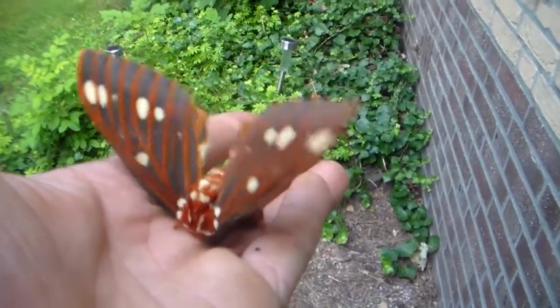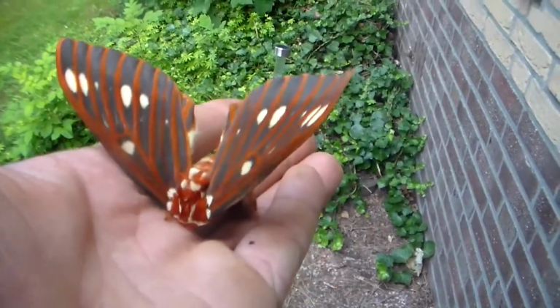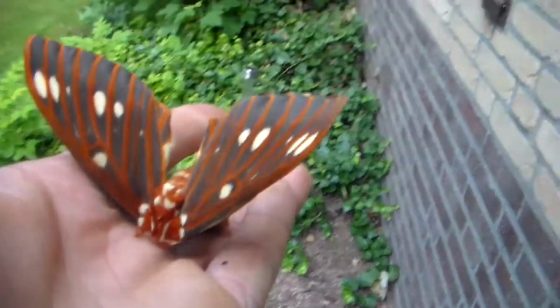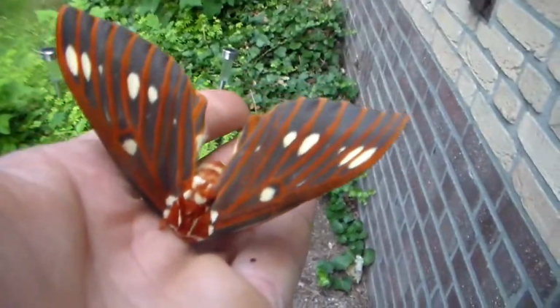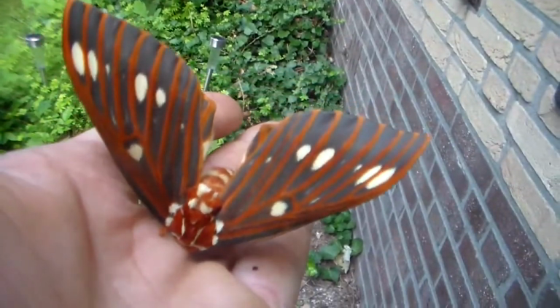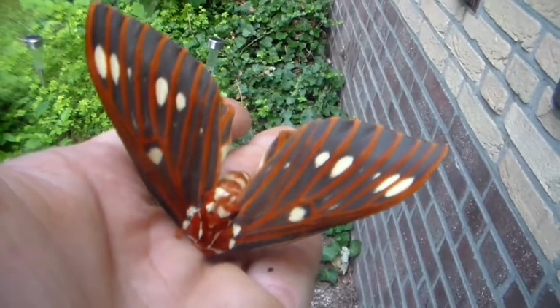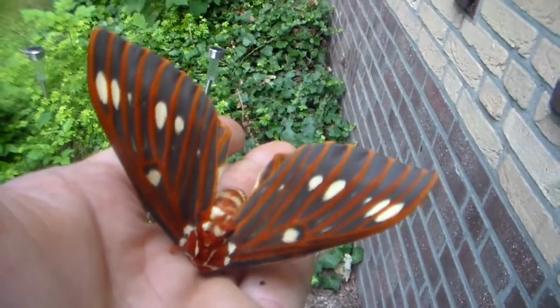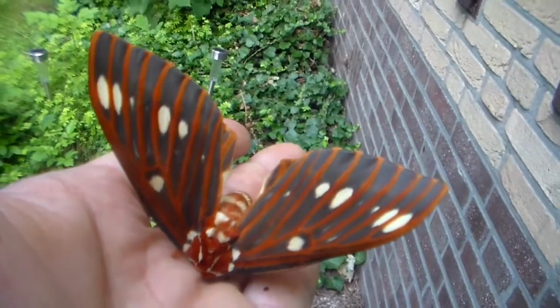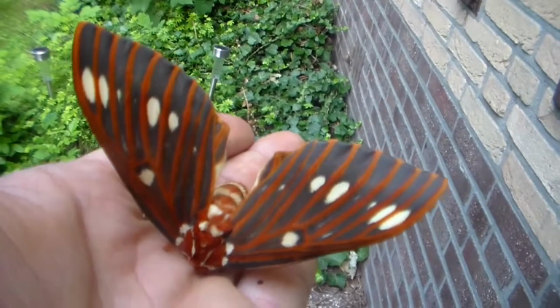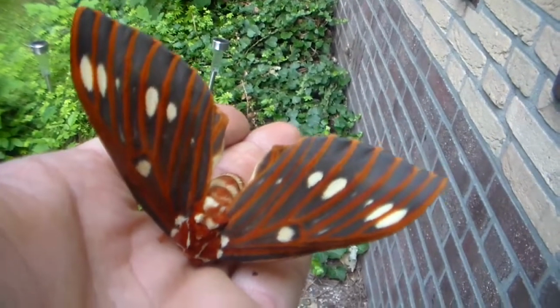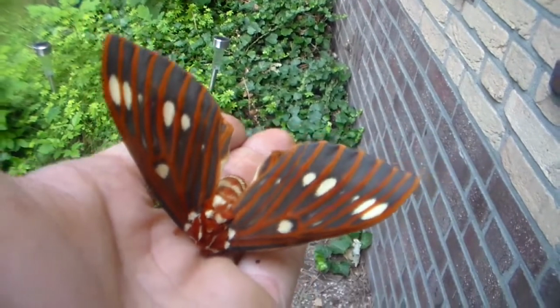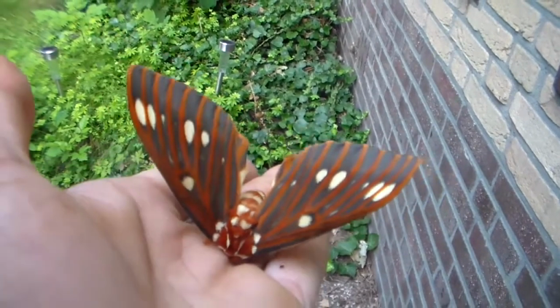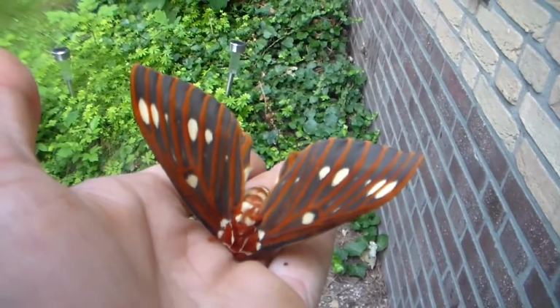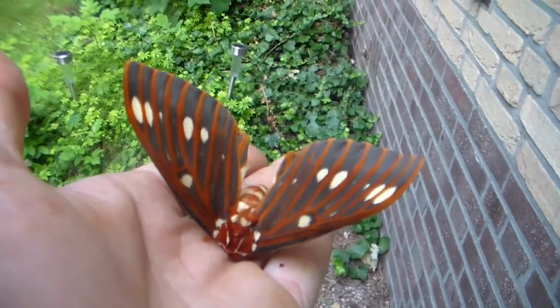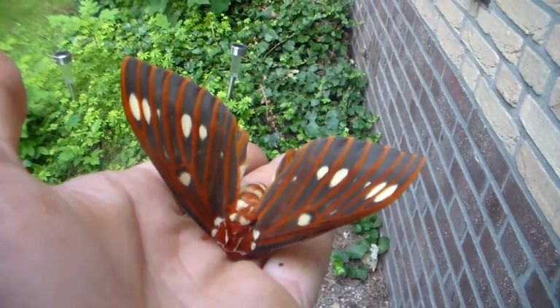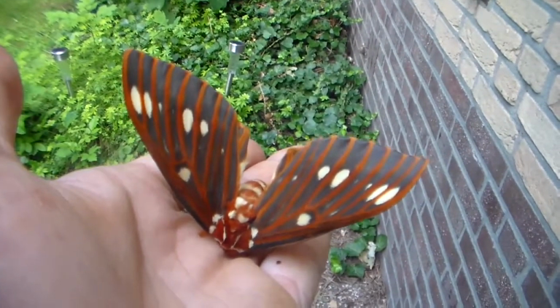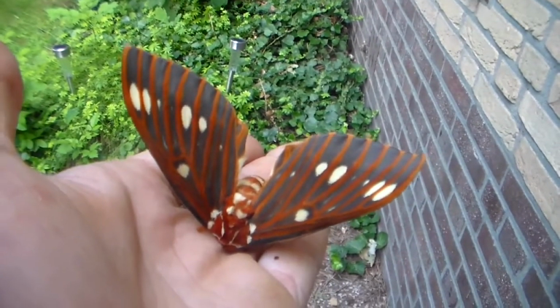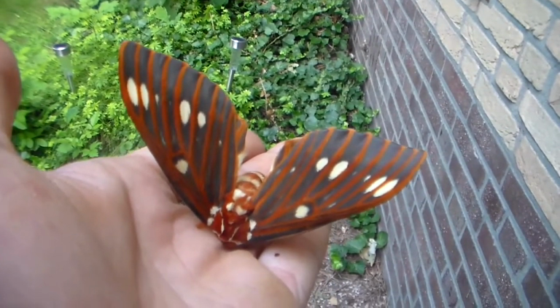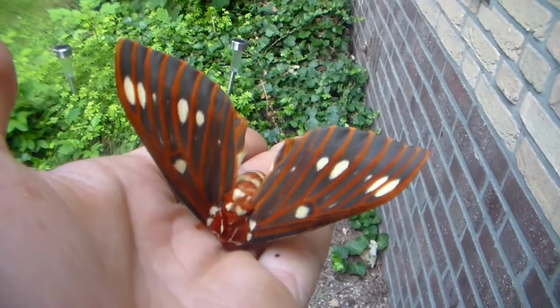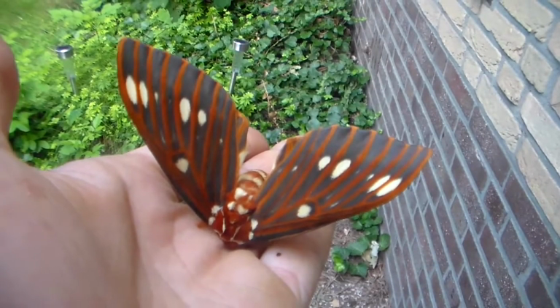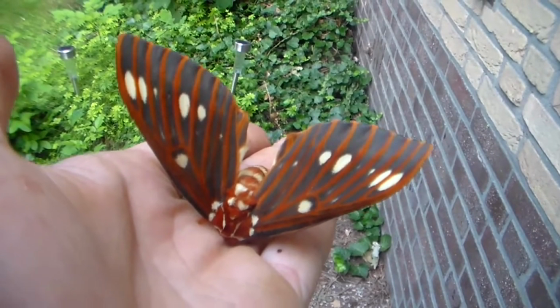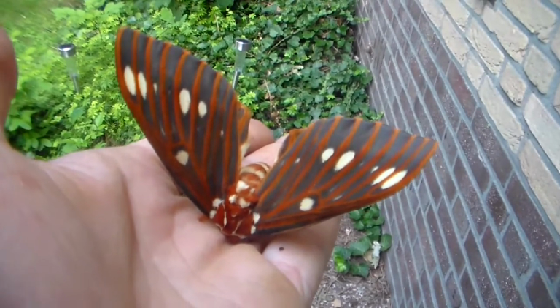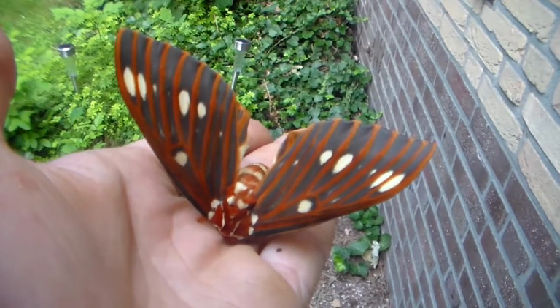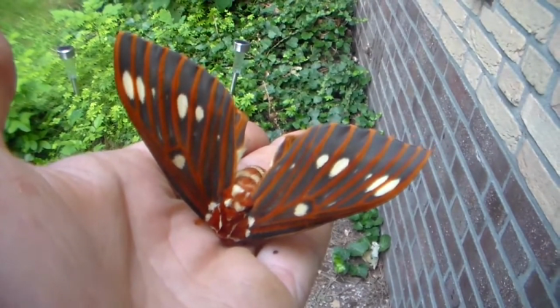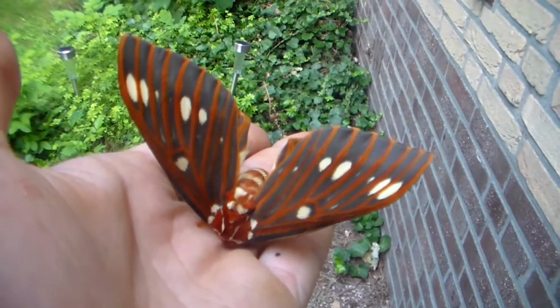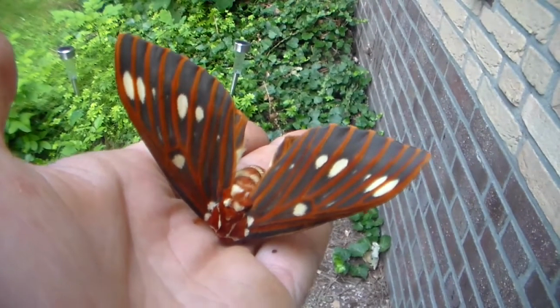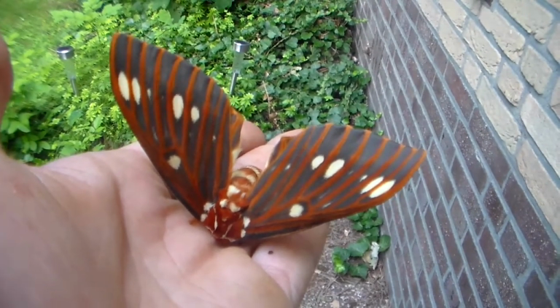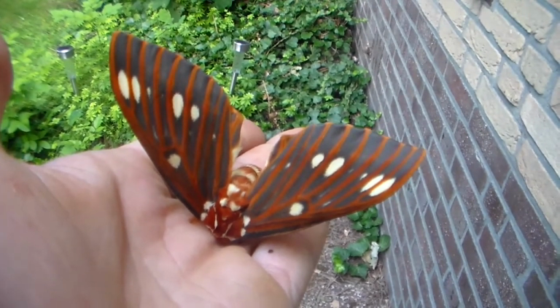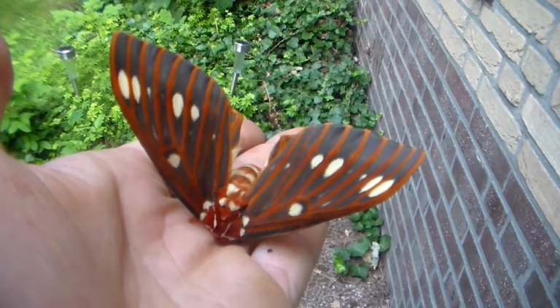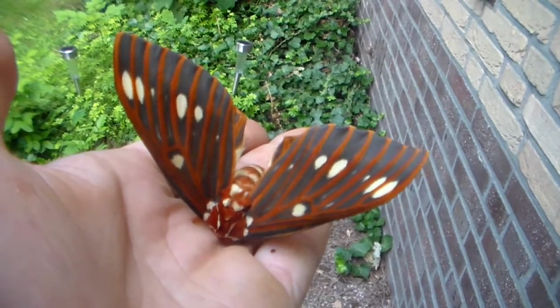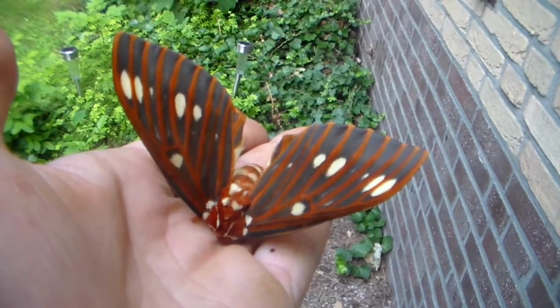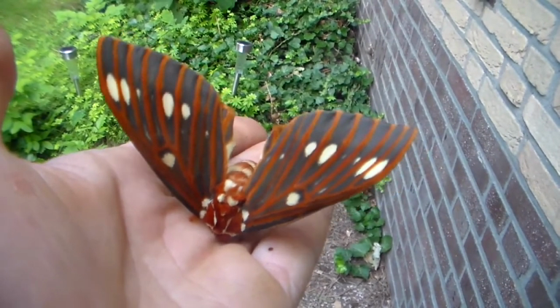So what are the differences? Well, first of all the caterpillars. Do you remember my videos of when I raised this moth last year as caterpillars? Let me show you some footage.